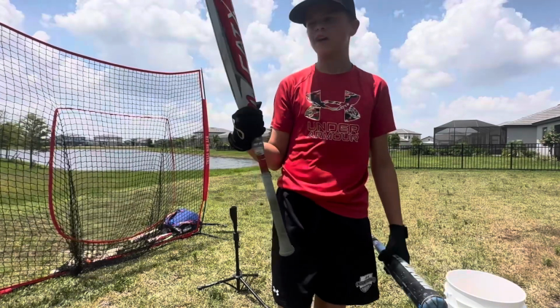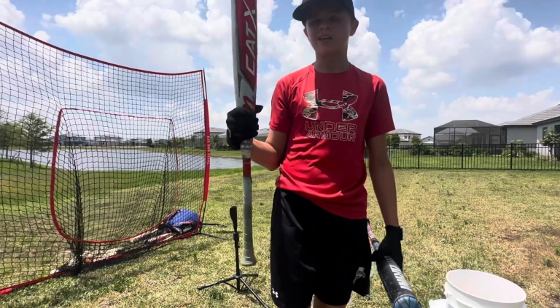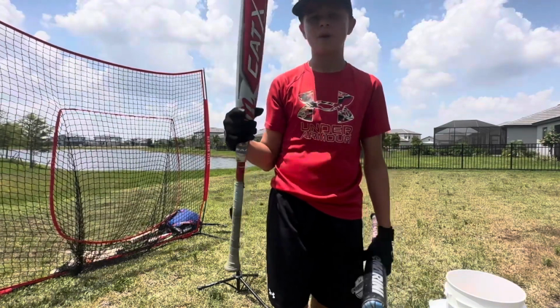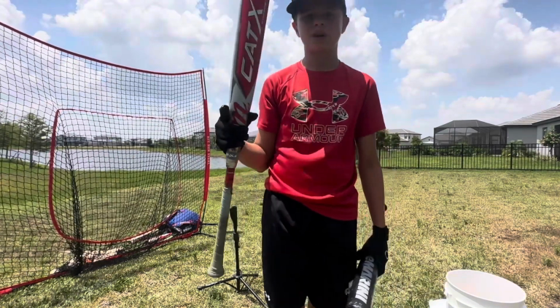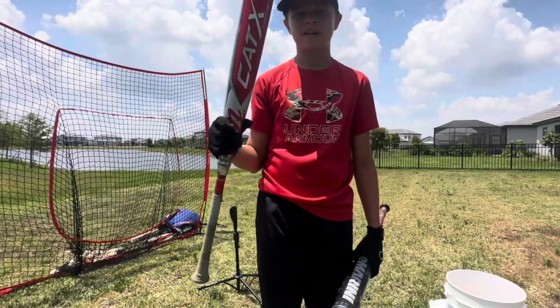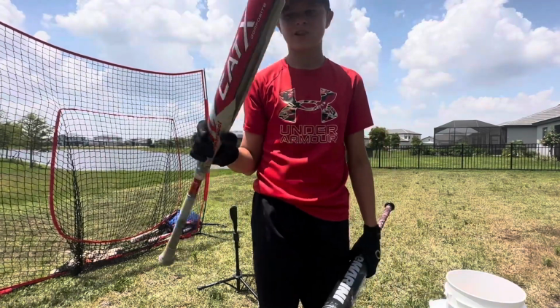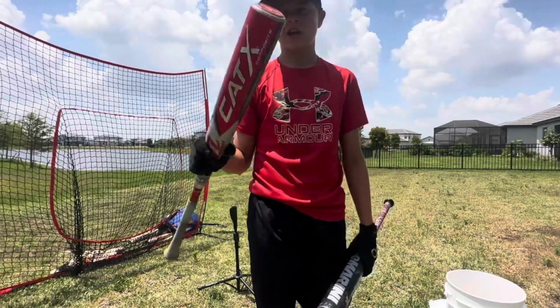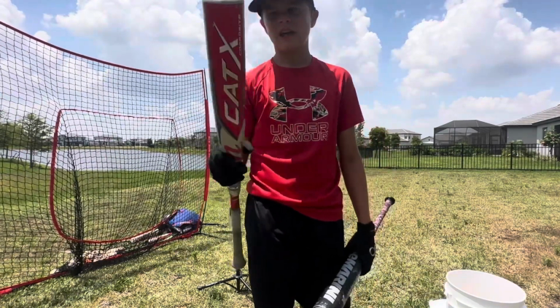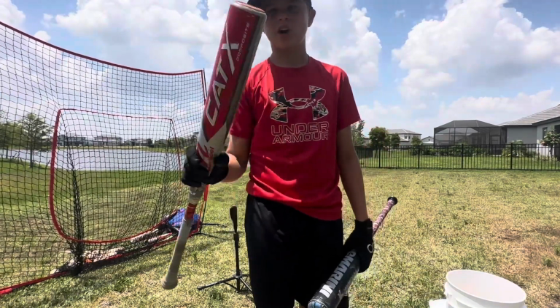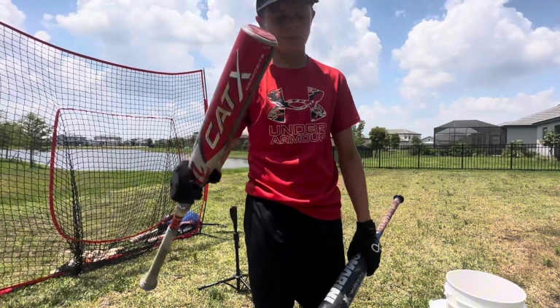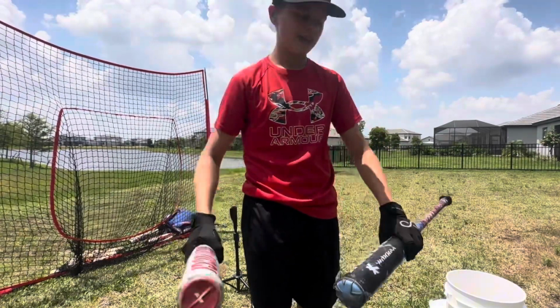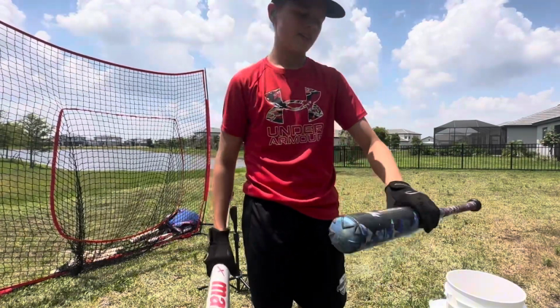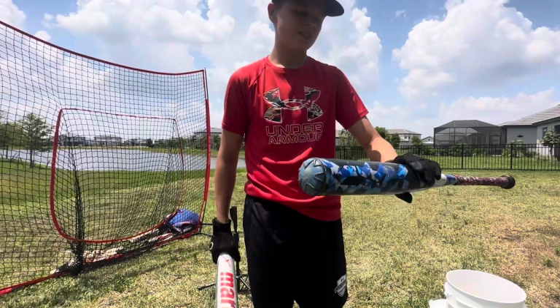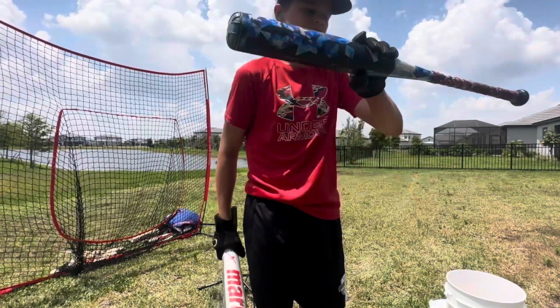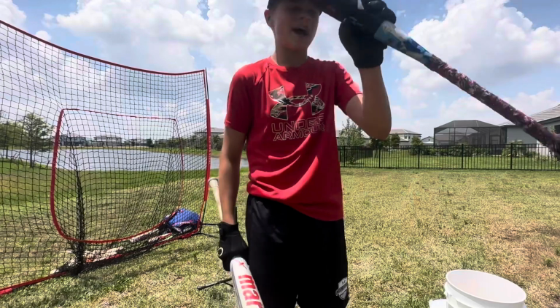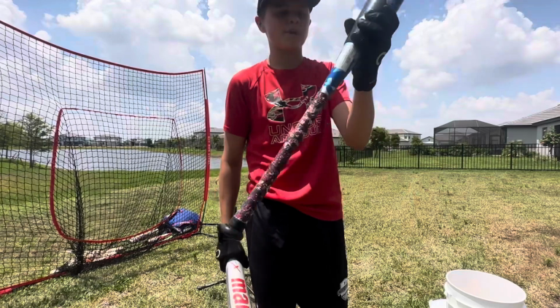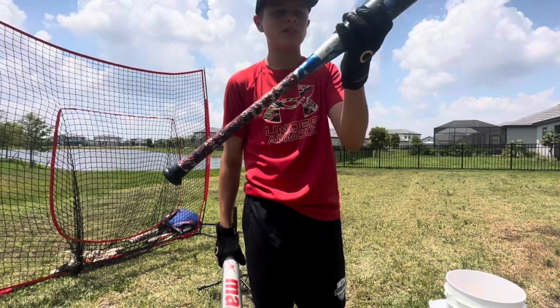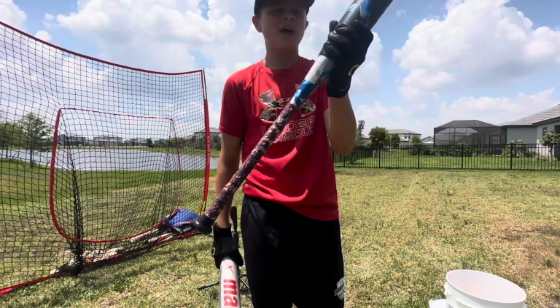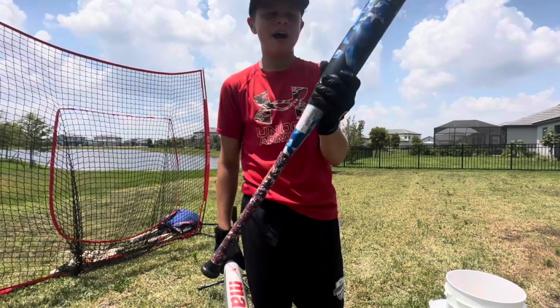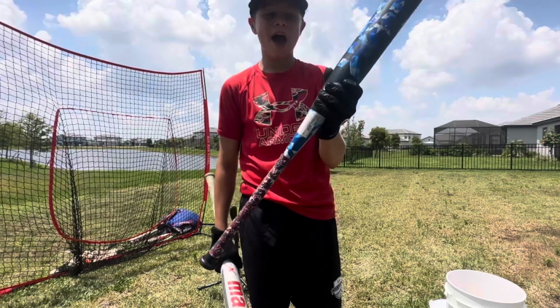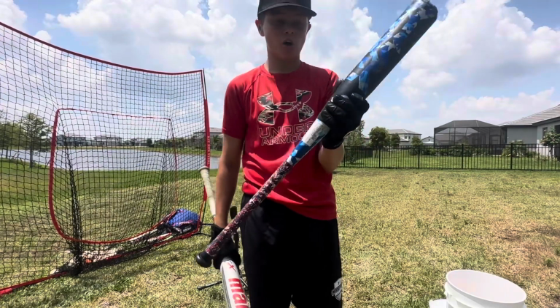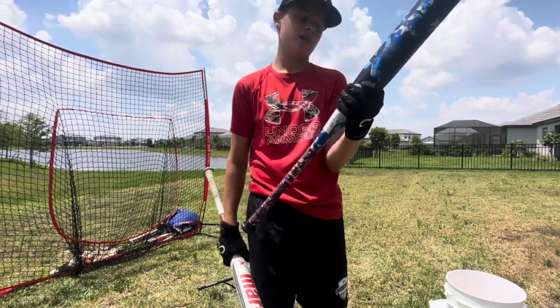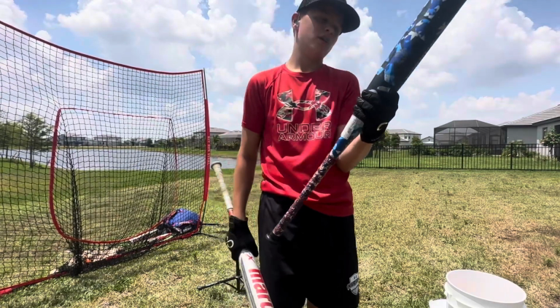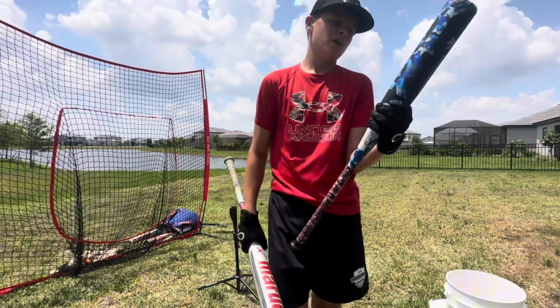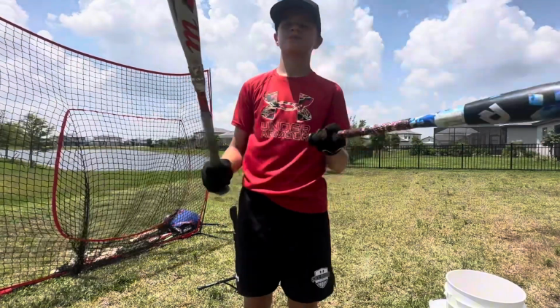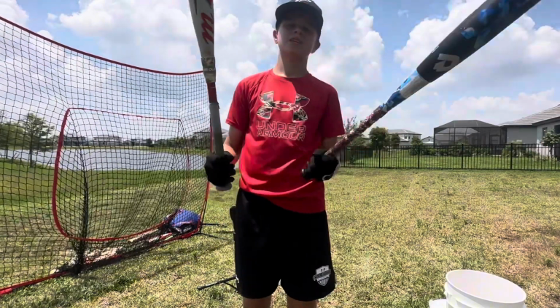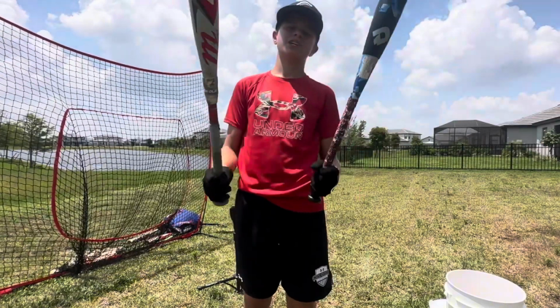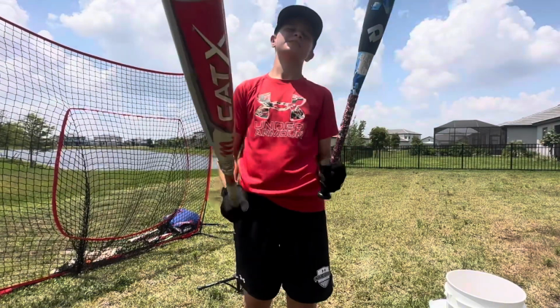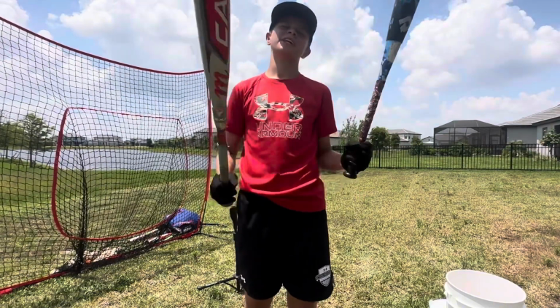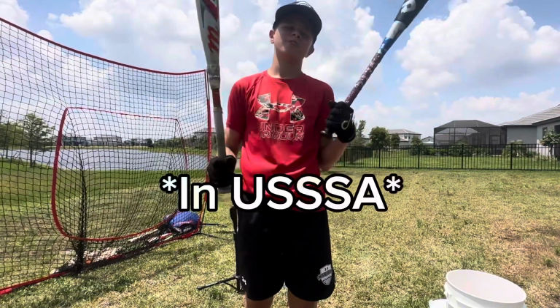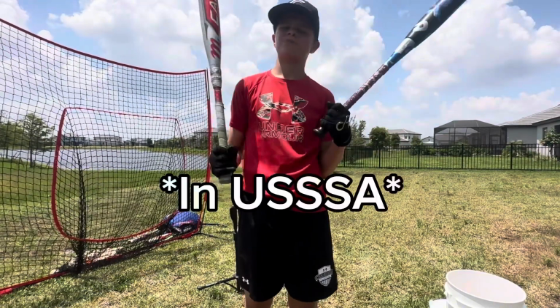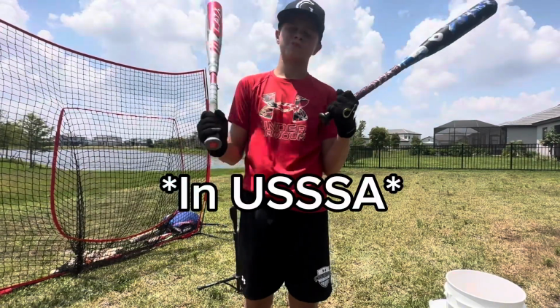It felt like it came off a lot faster. It's all composite, while this one is half composite, half alloy. Expensive bats are just better.